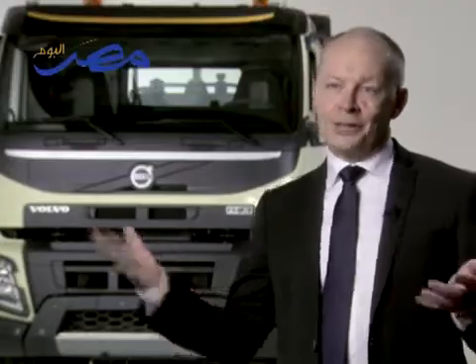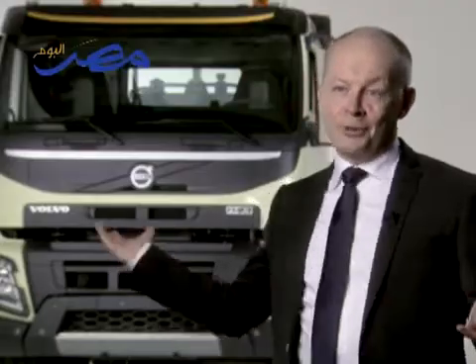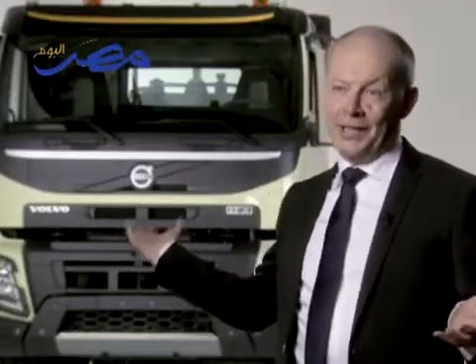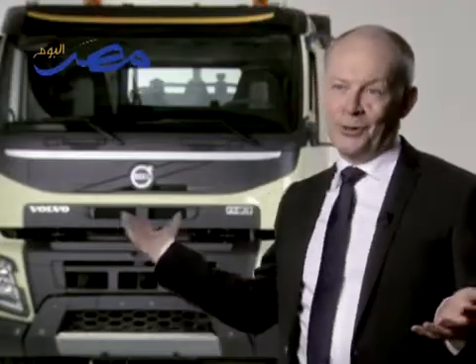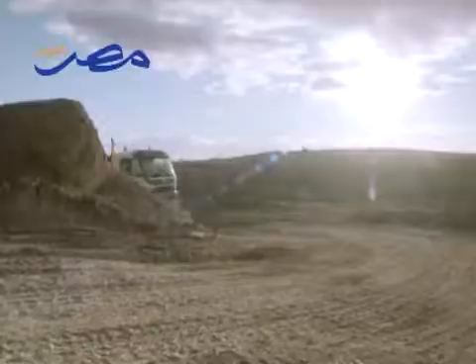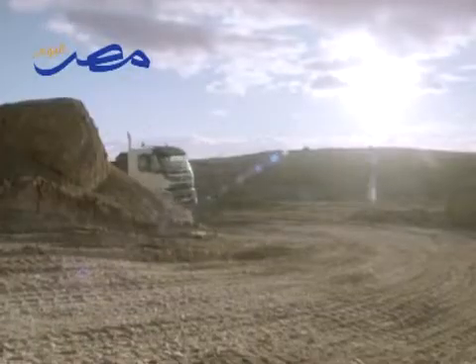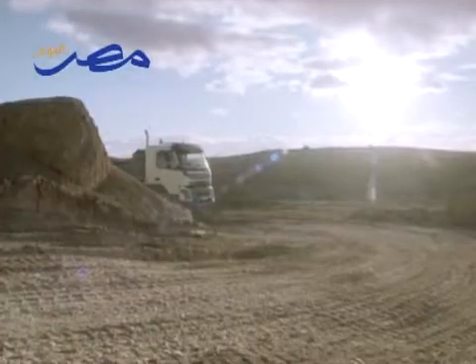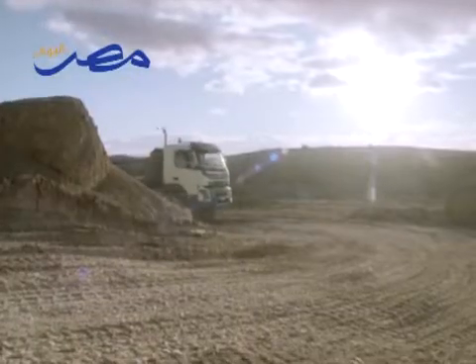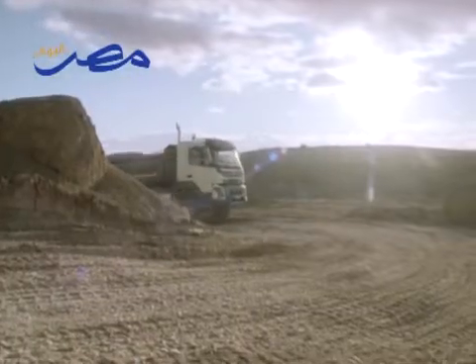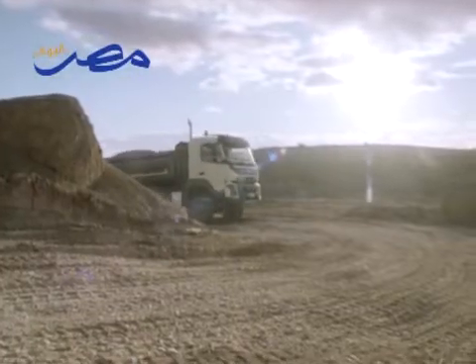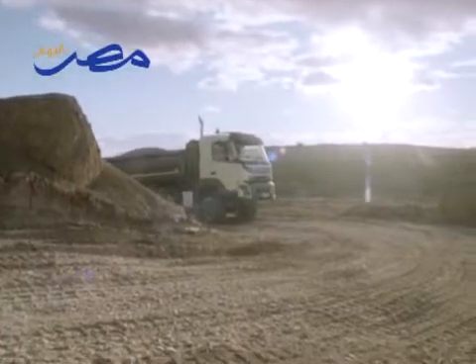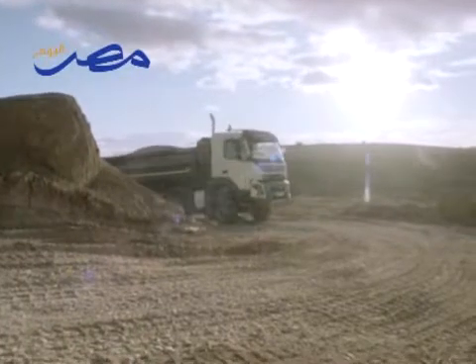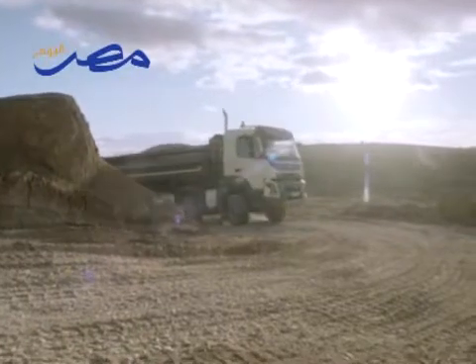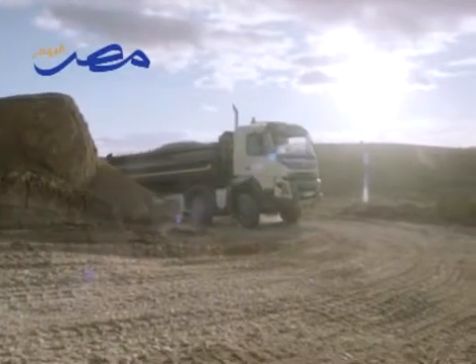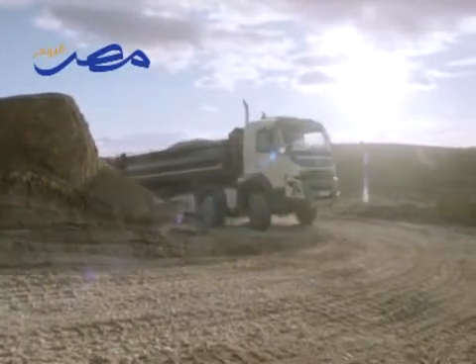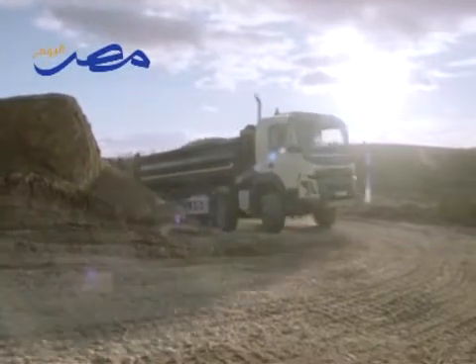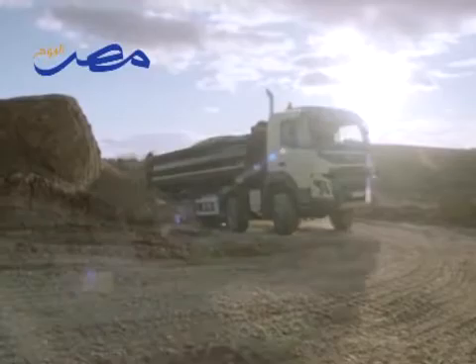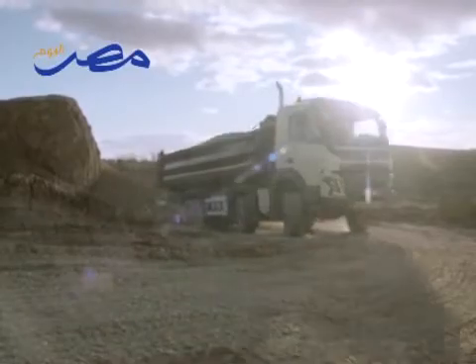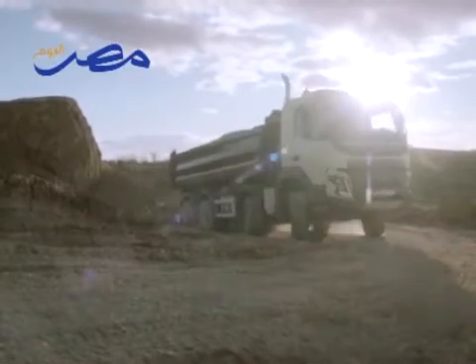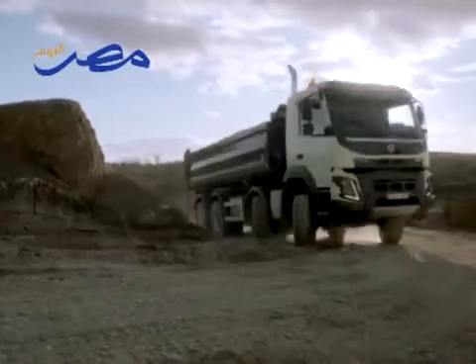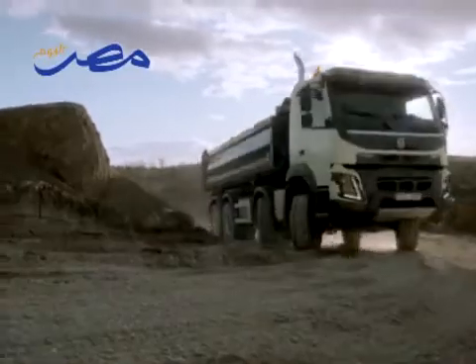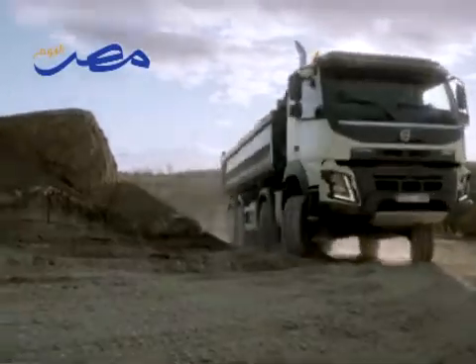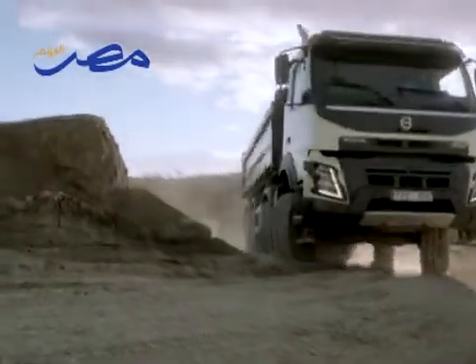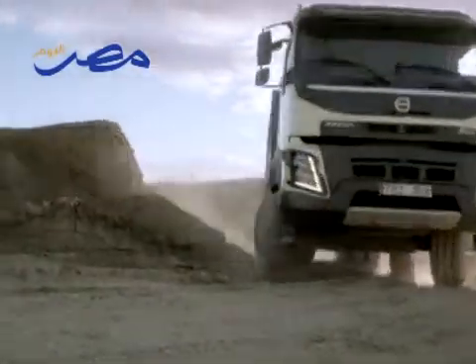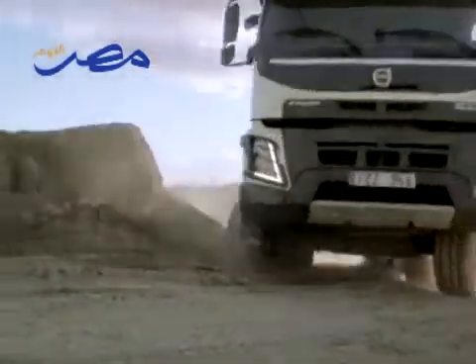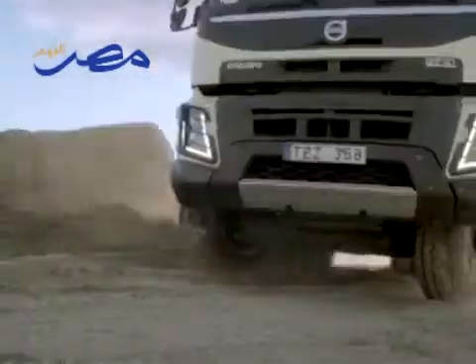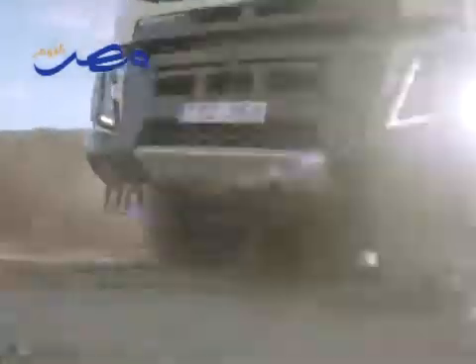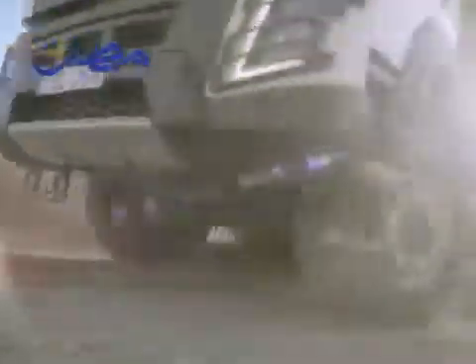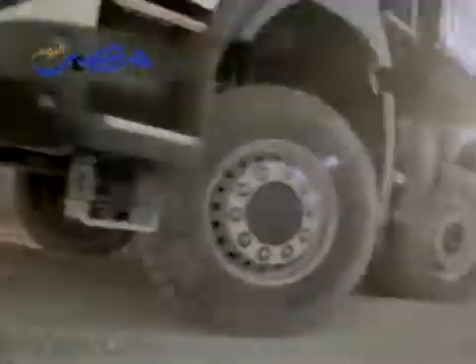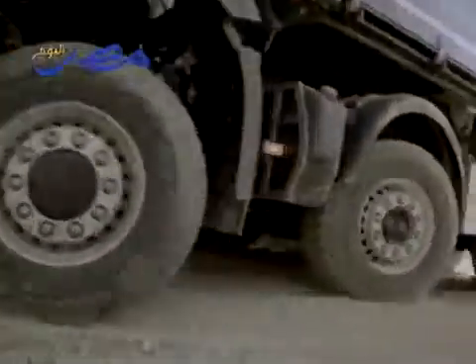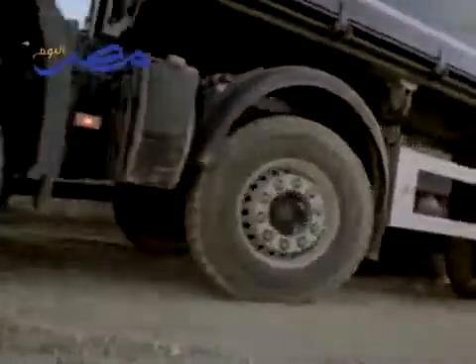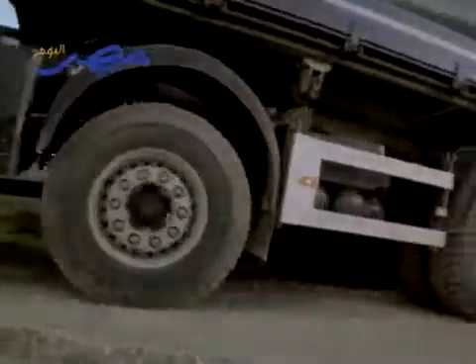Actually, what you see is what you get. You get a more robust, more productive truck that is better both for the driver and for the owner.